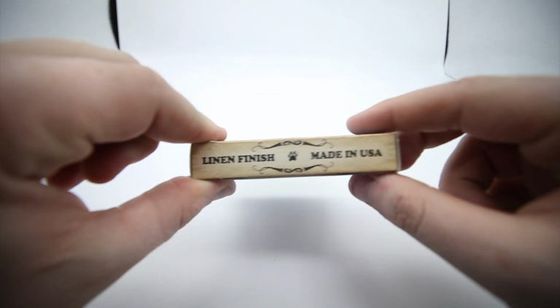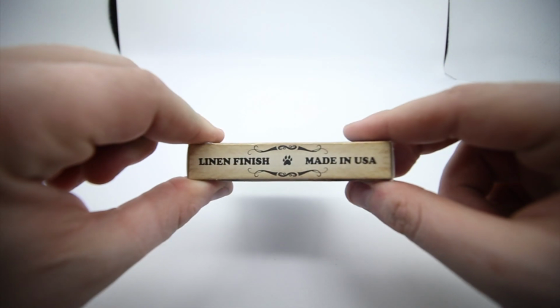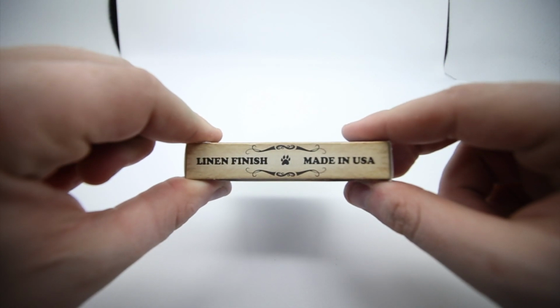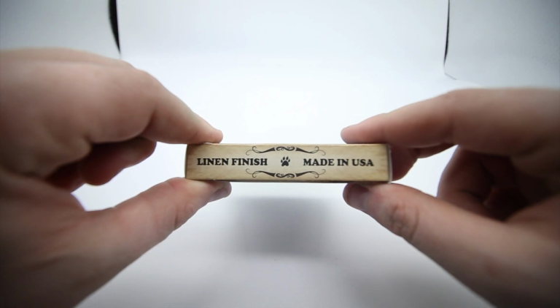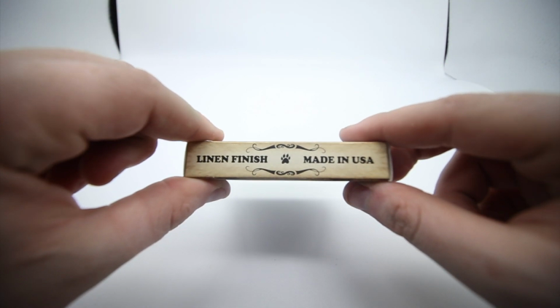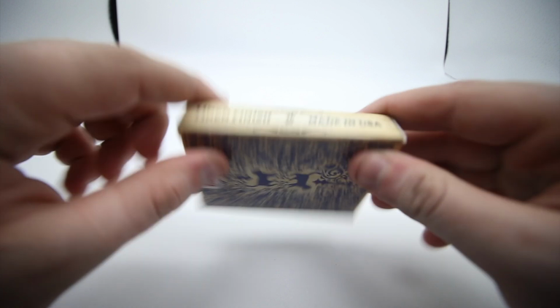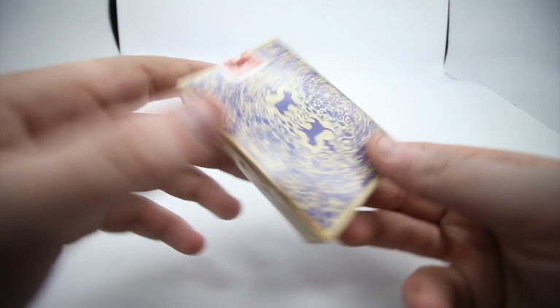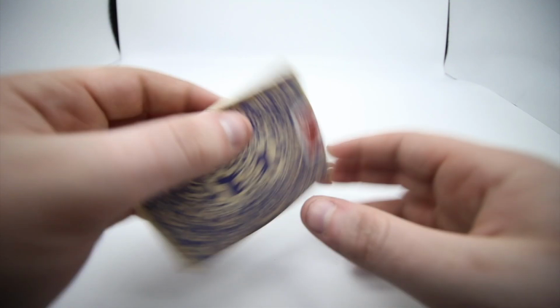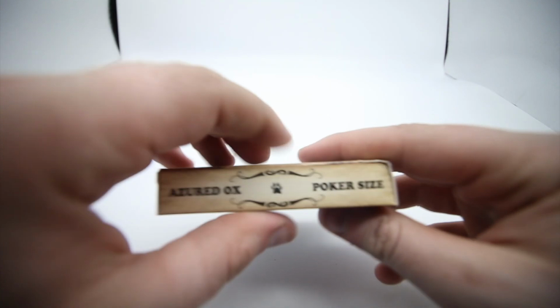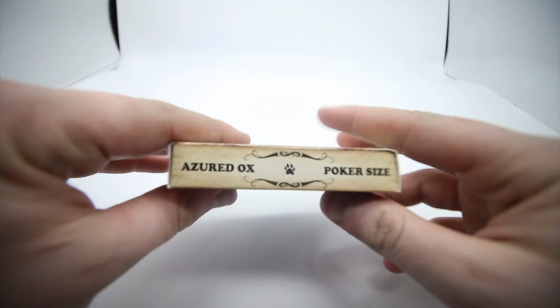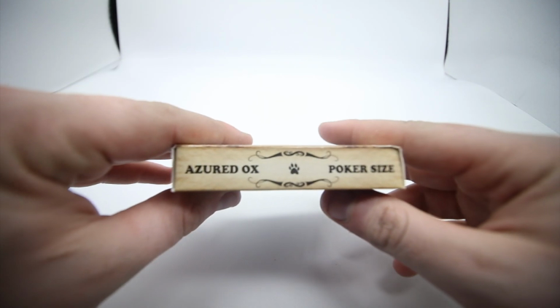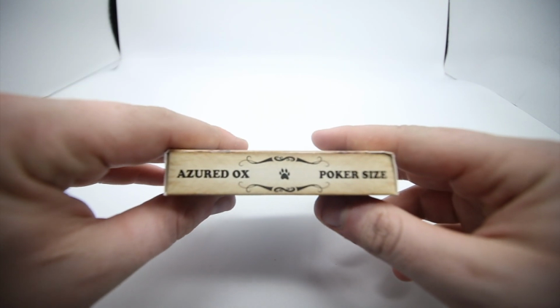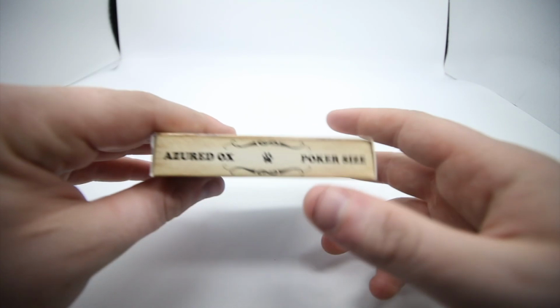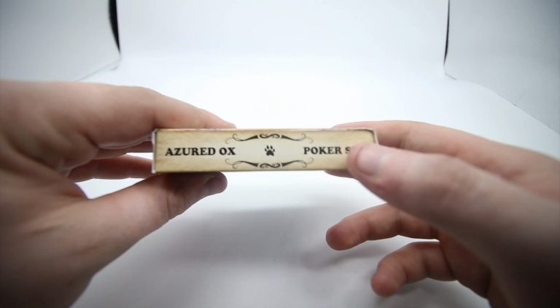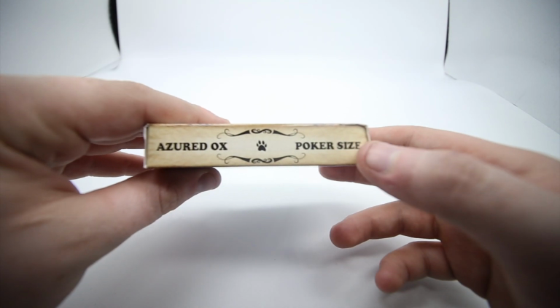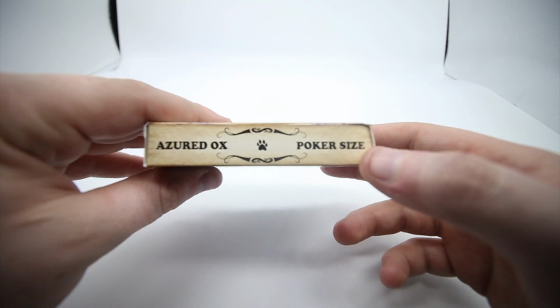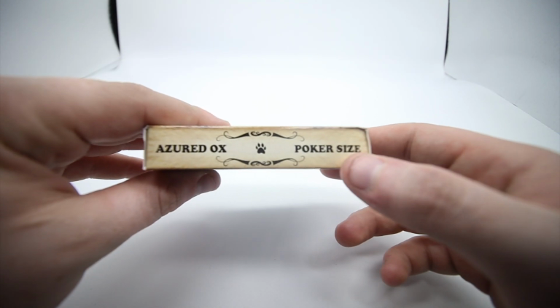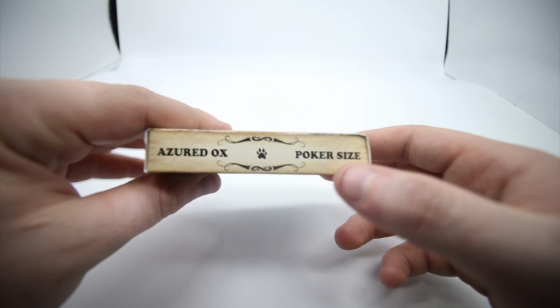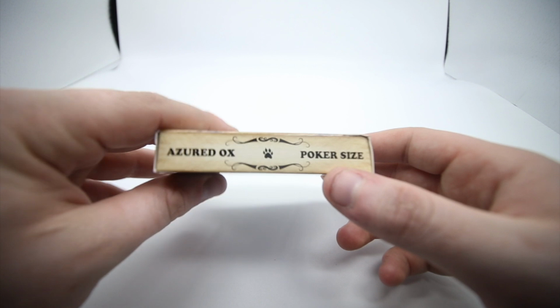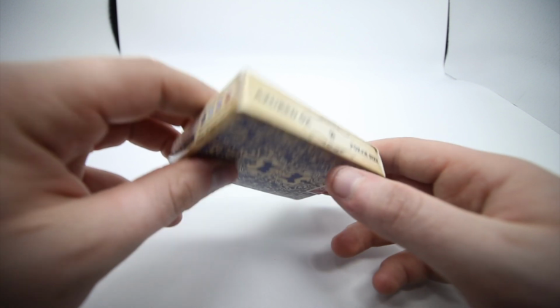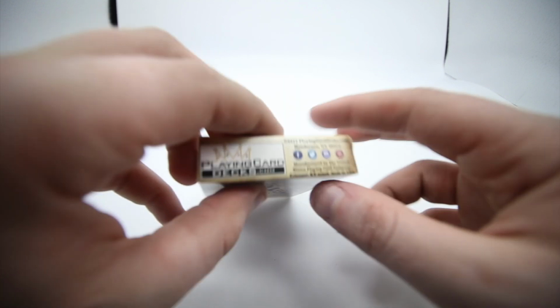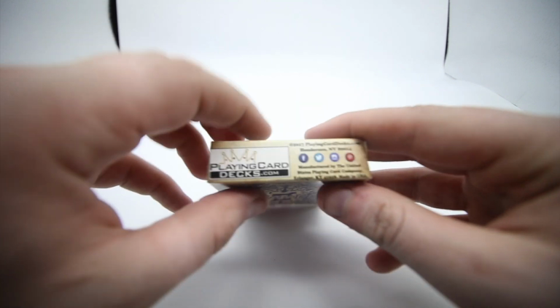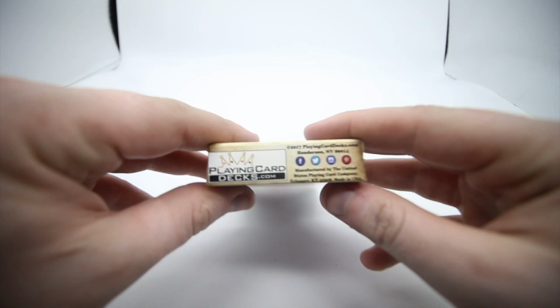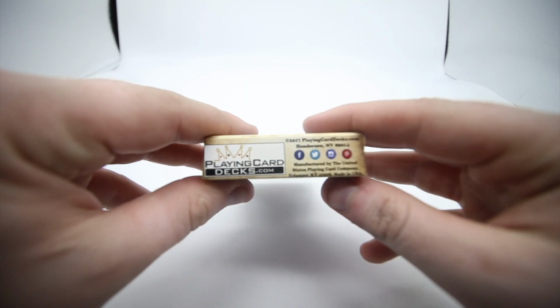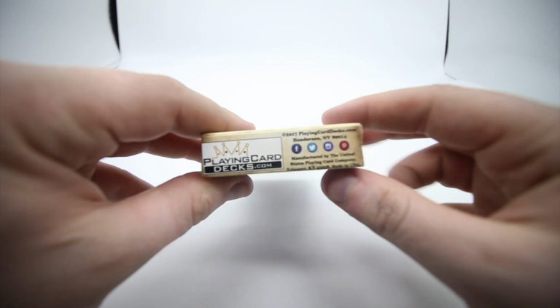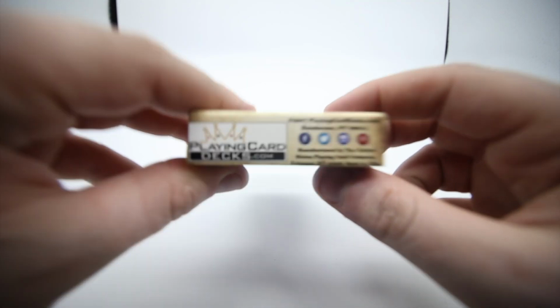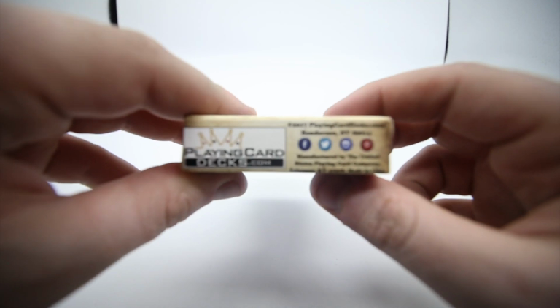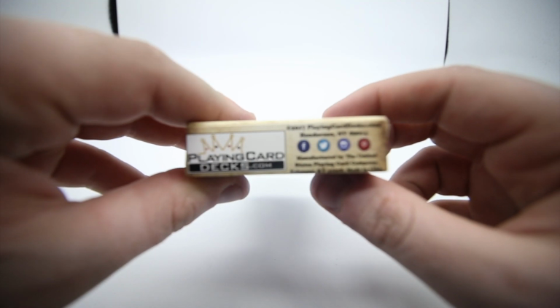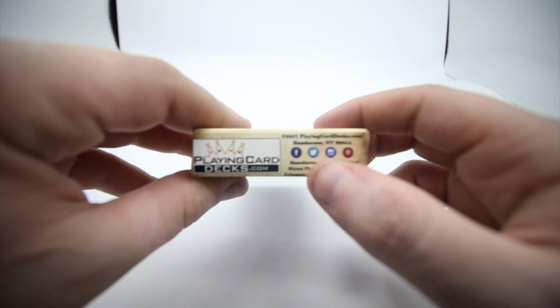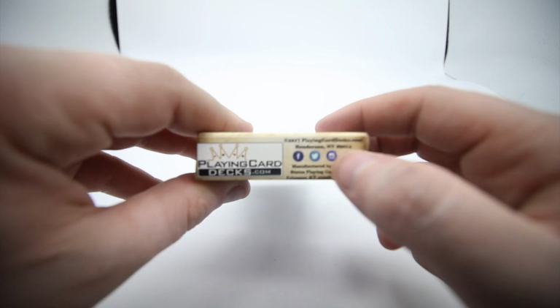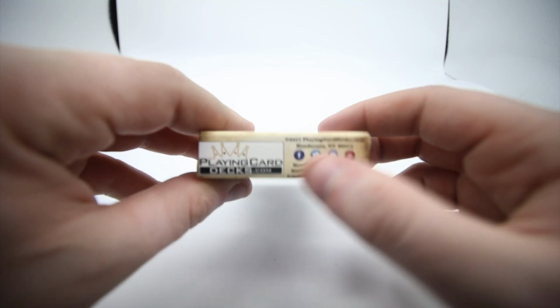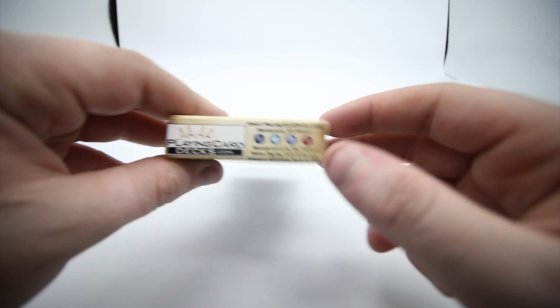On the side it has linen finish, made in the USA. On the other side it has Azure Decks and then poker size. It has the PlayingCardDecks logo and then copyright with all the branding and social media information.